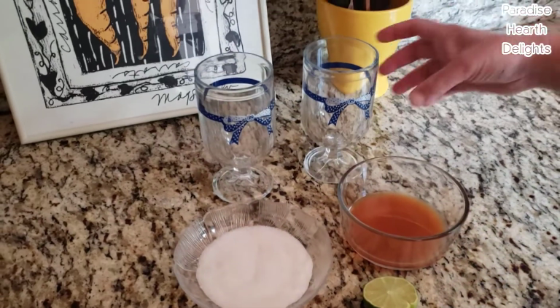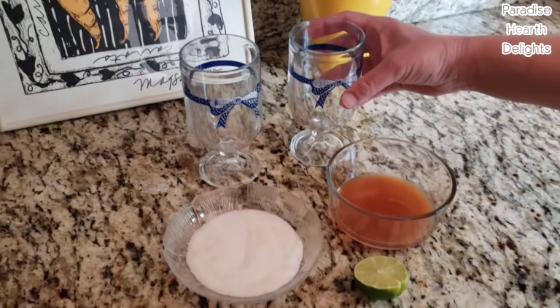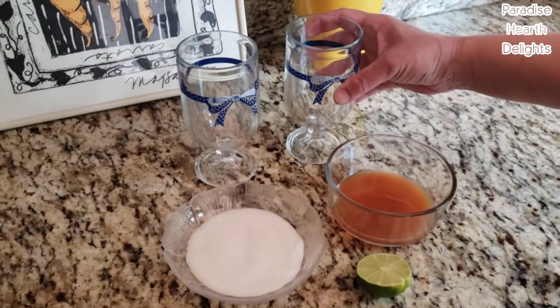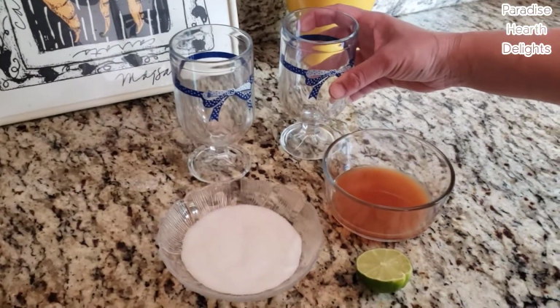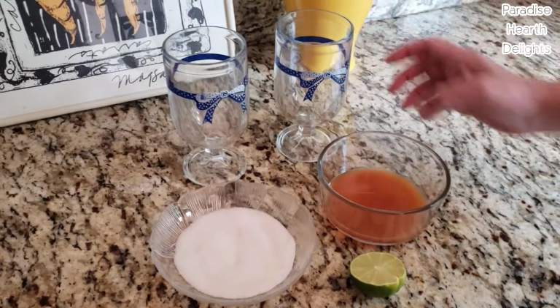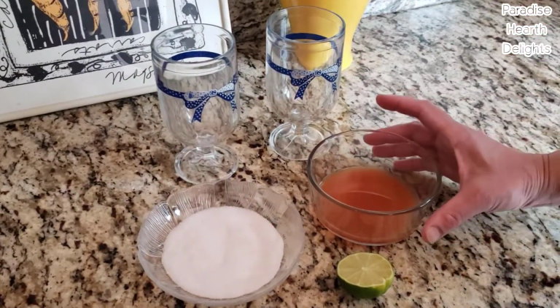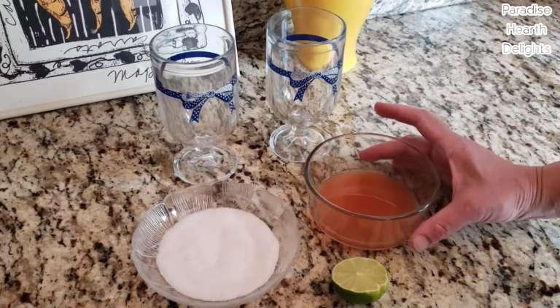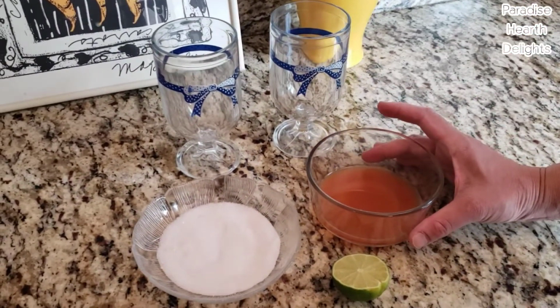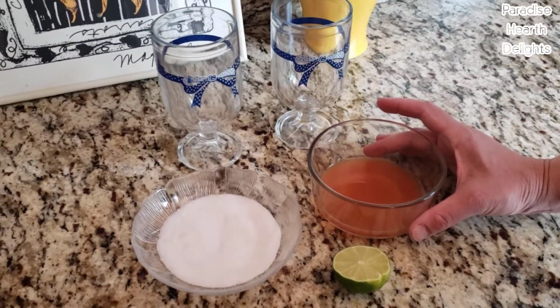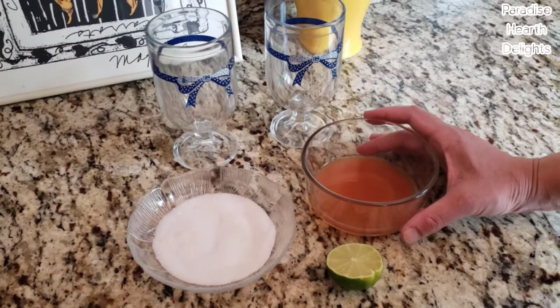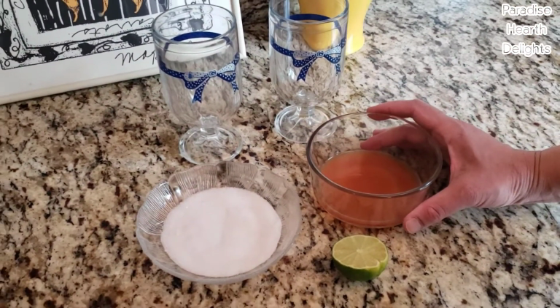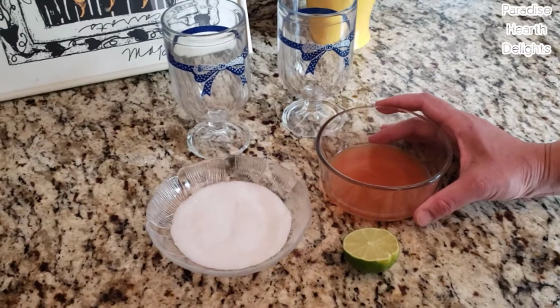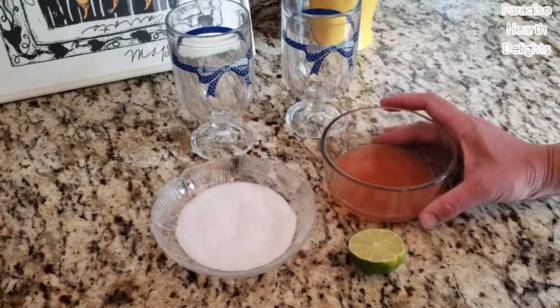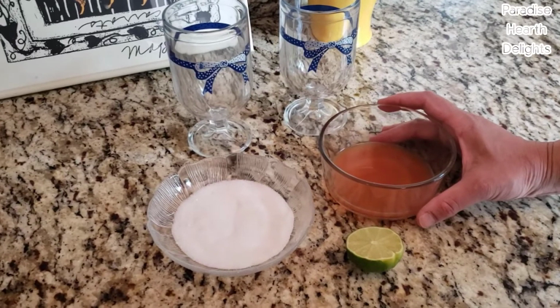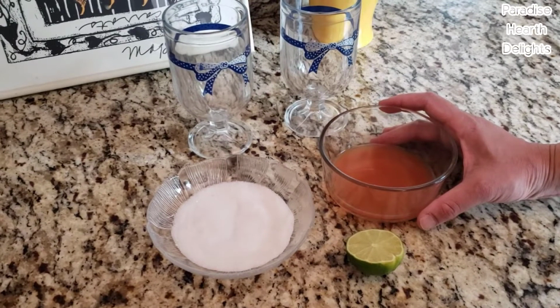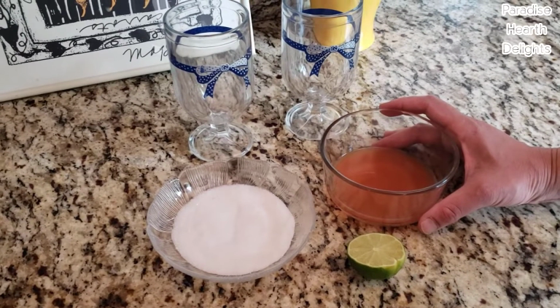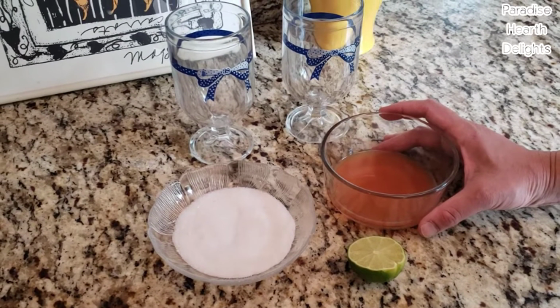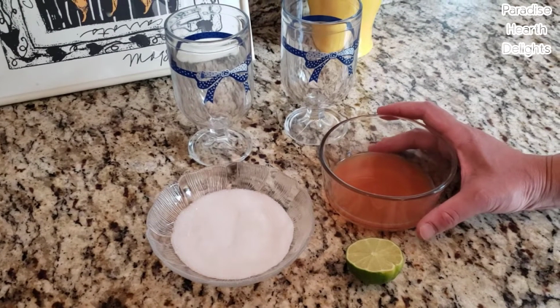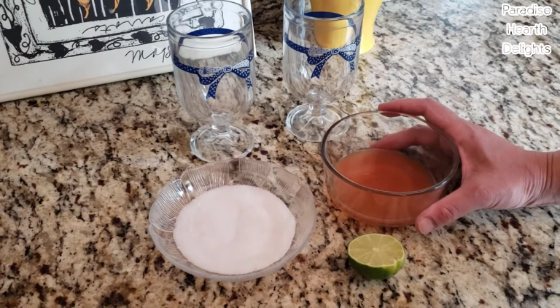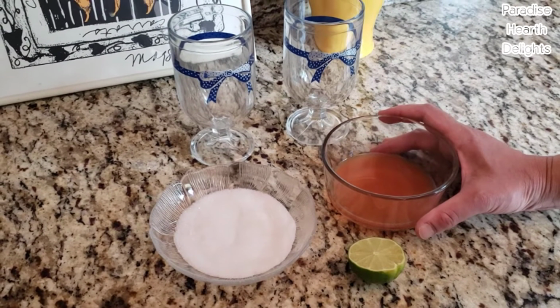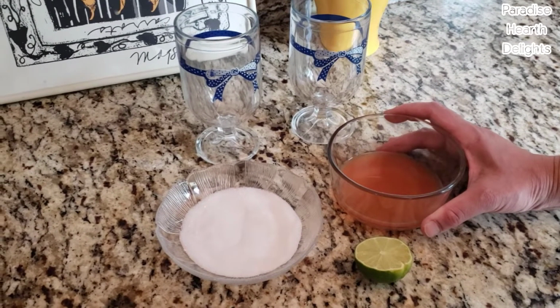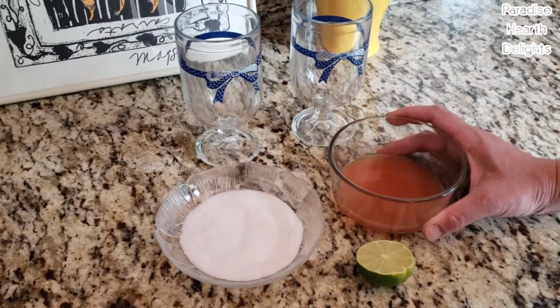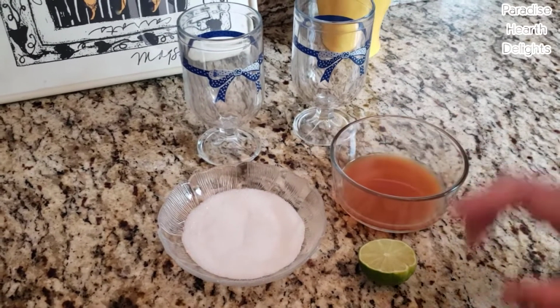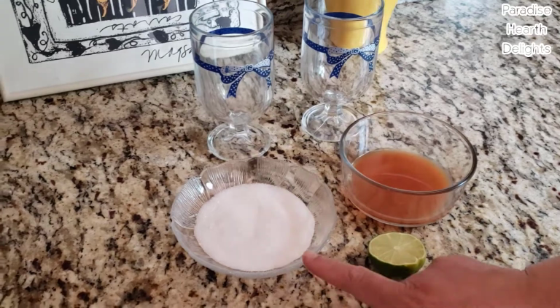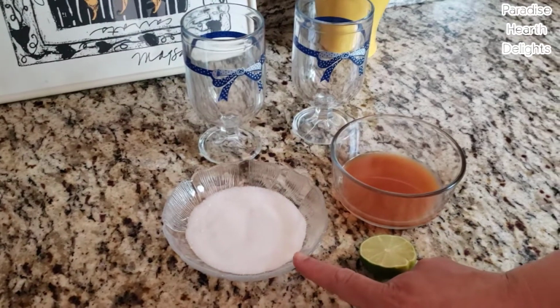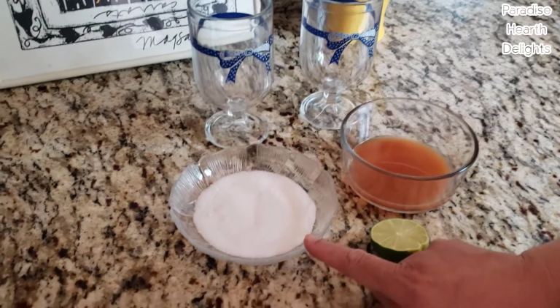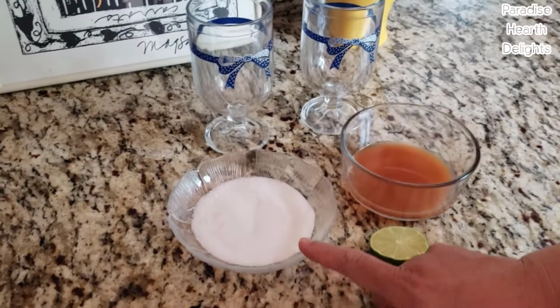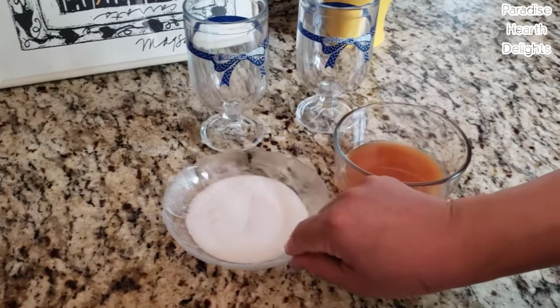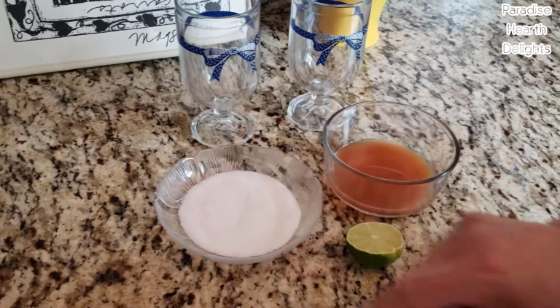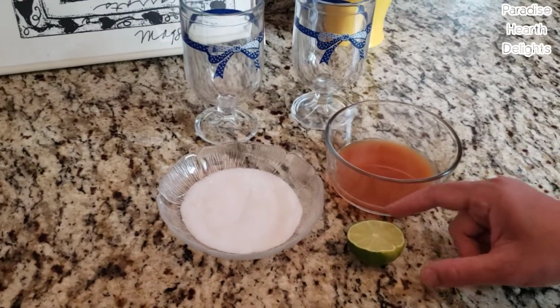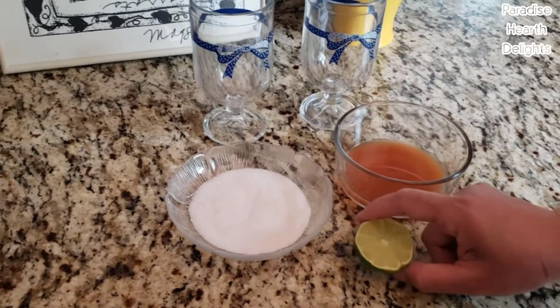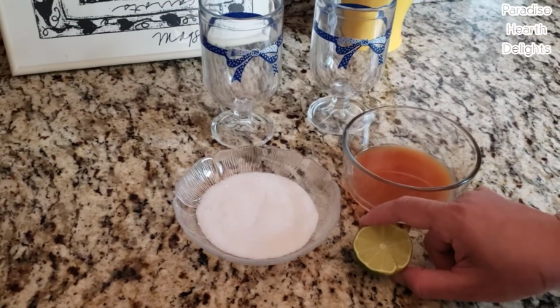I have two glasses here. I have about half a cup of blood orange juice — you can use the juice of a lemon or orange, or anything else liquid. I have a little table sugar on a flat plate and half a lime.